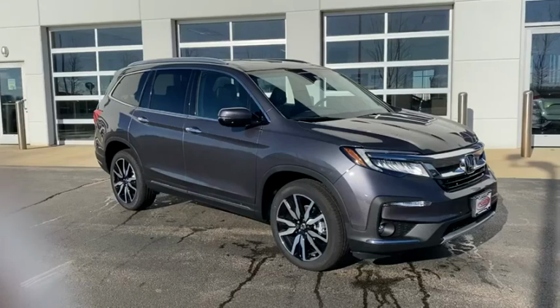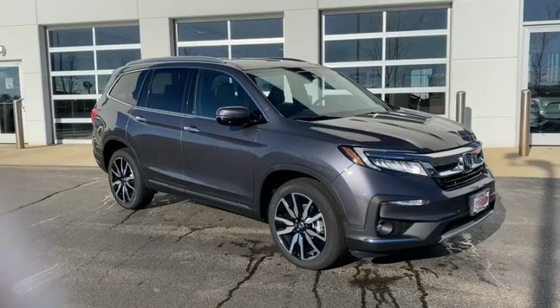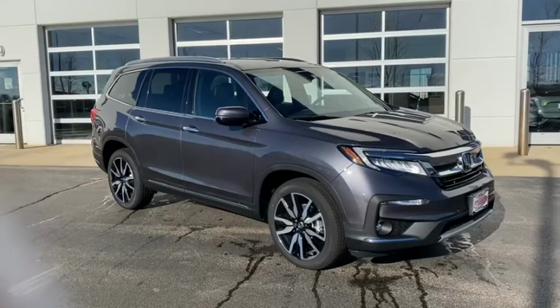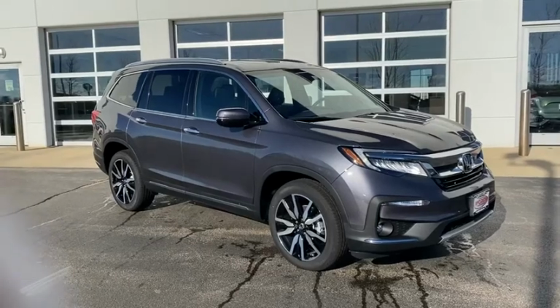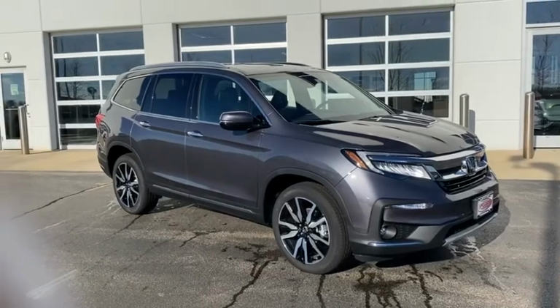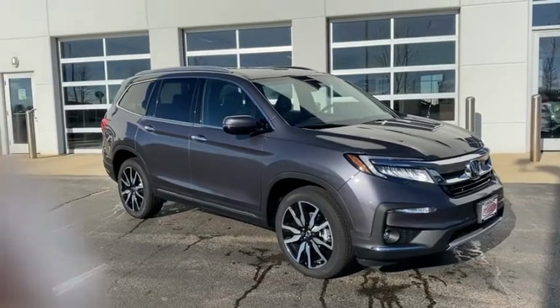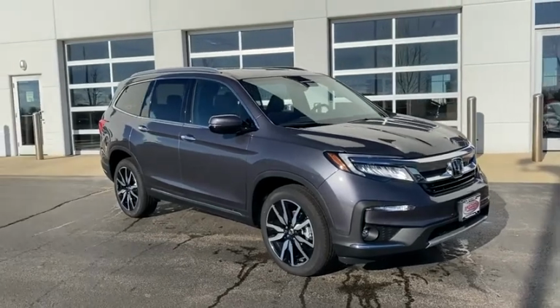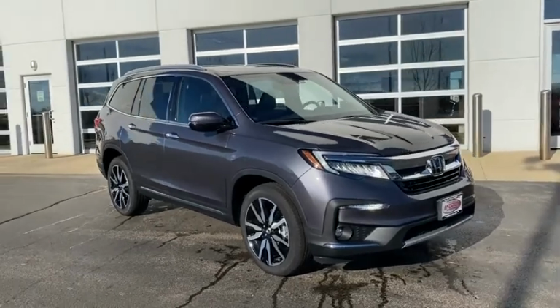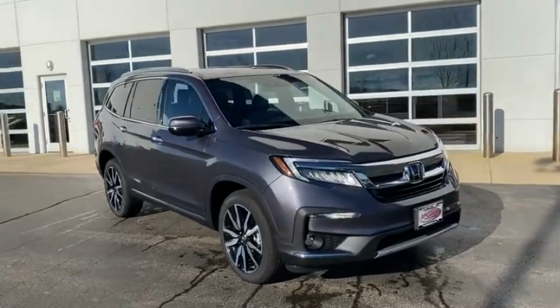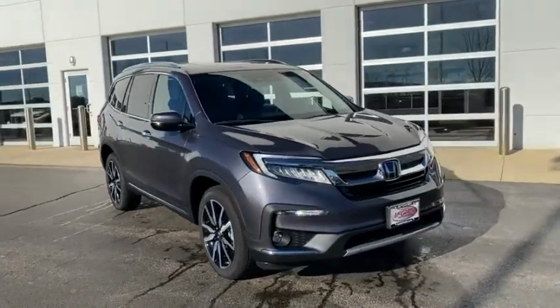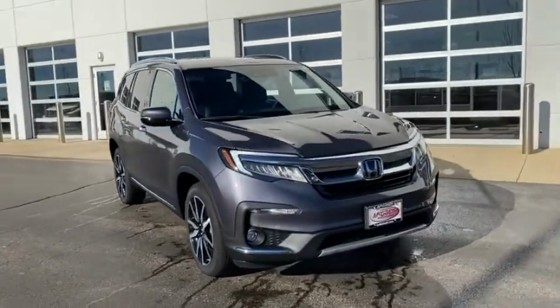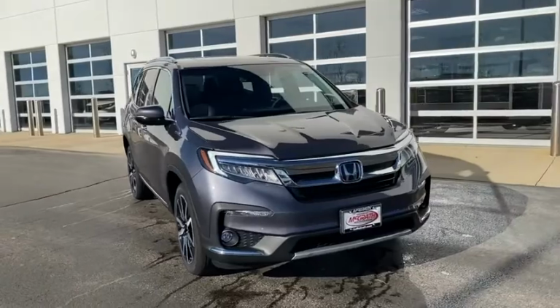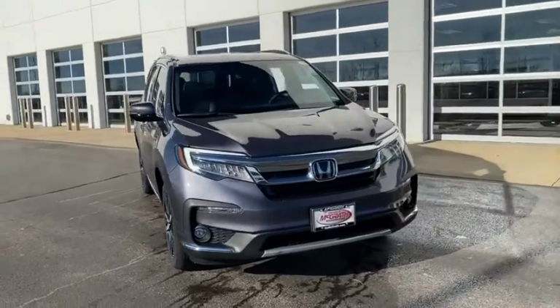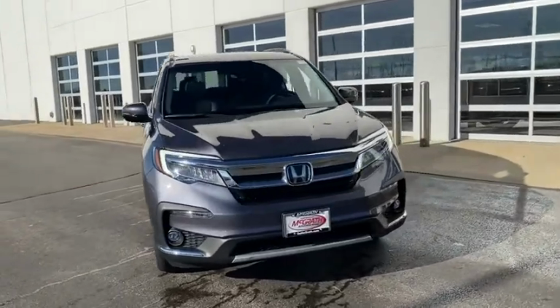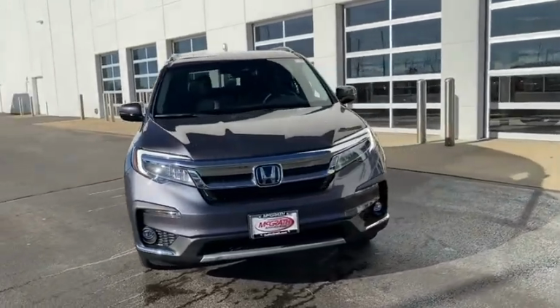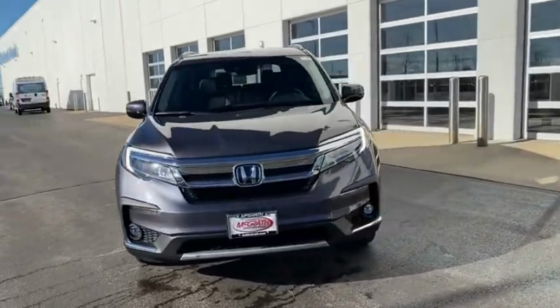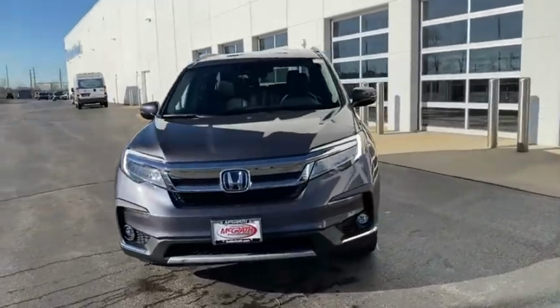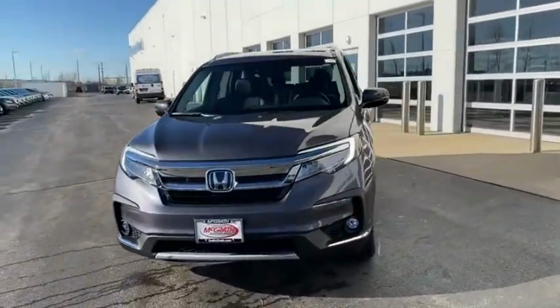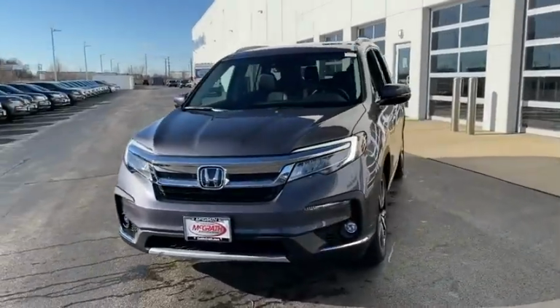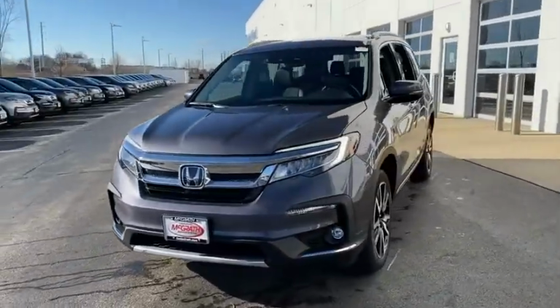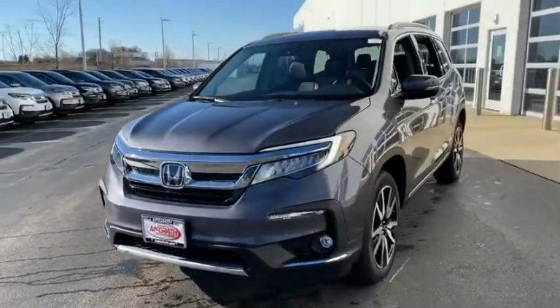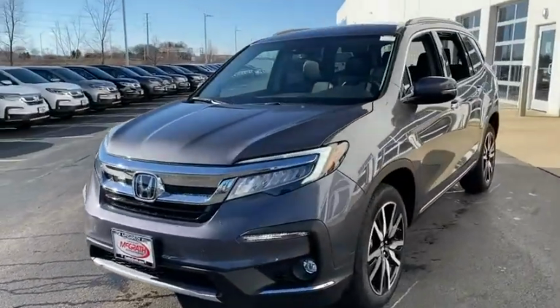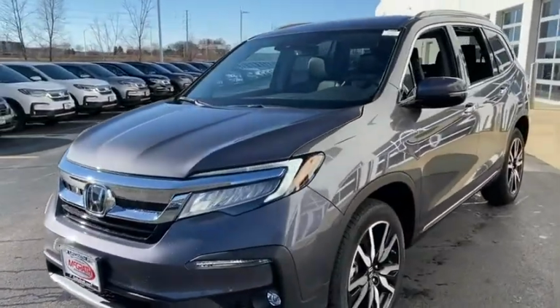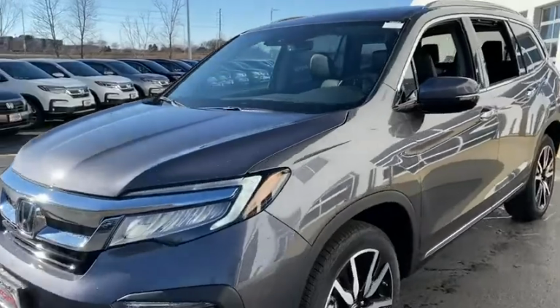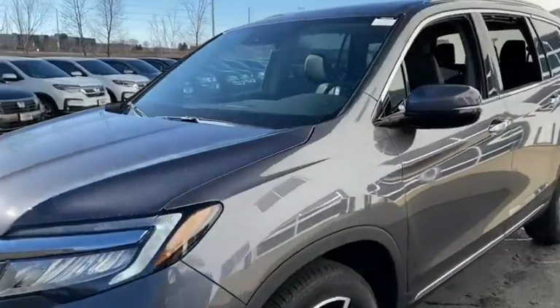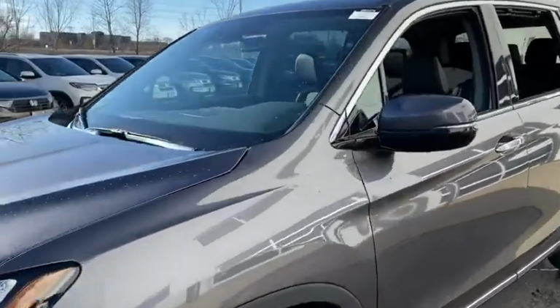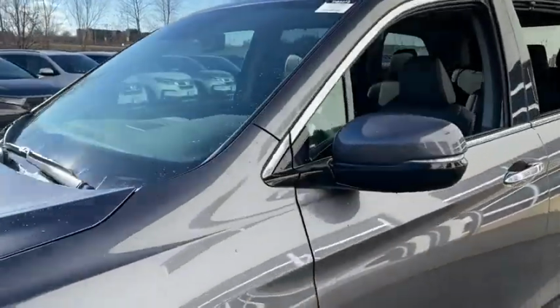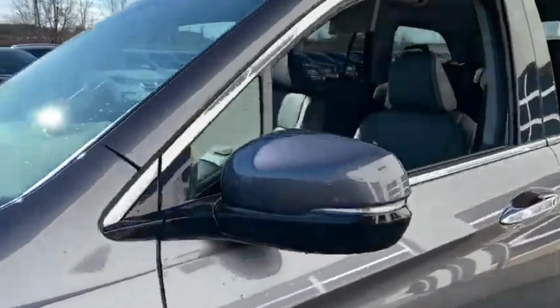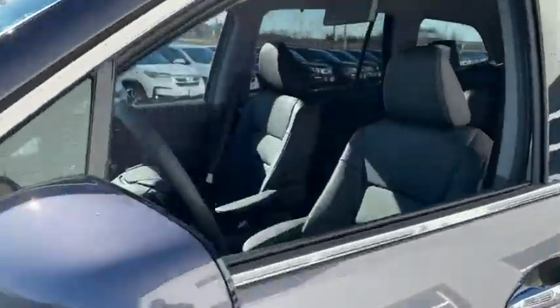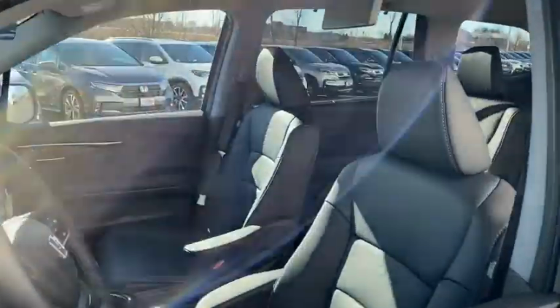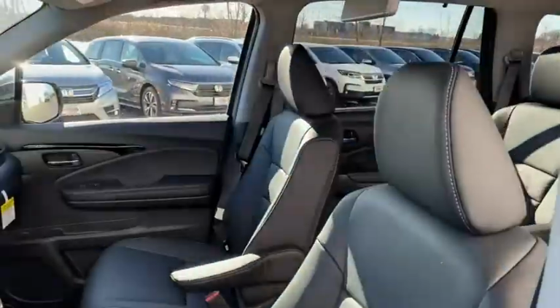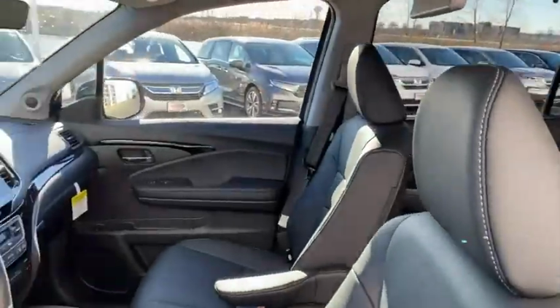Stop by and take a look at the 2021 Honda Pilot — optimal utility, indulgent interior, powerful performer. You'll be ready for almost anything in the Honda Pilot. Here are some of this vehicle's great options.